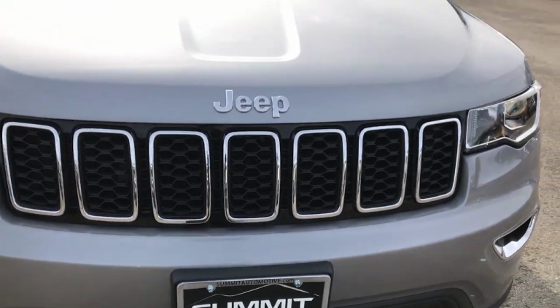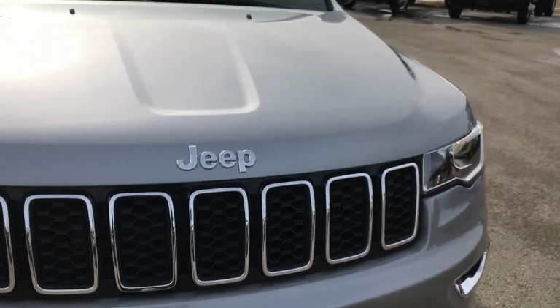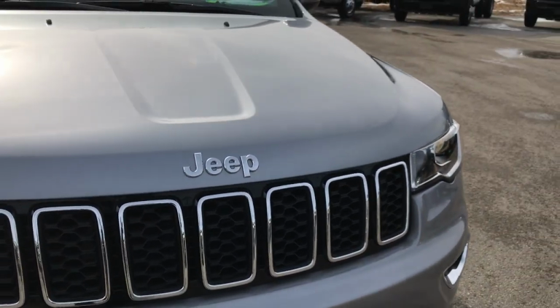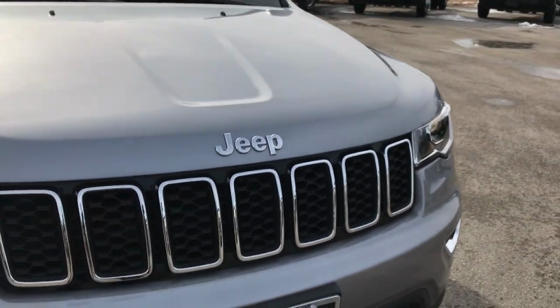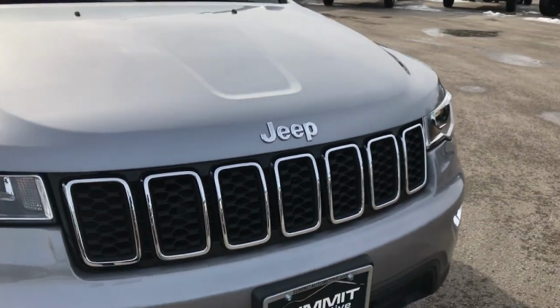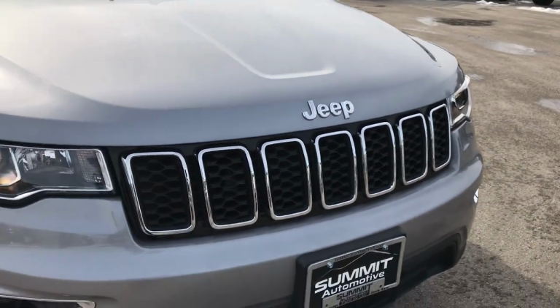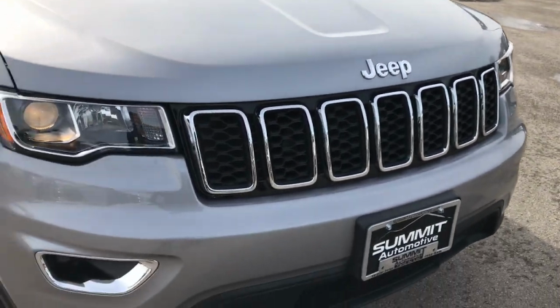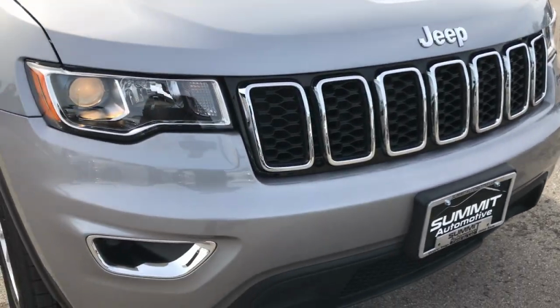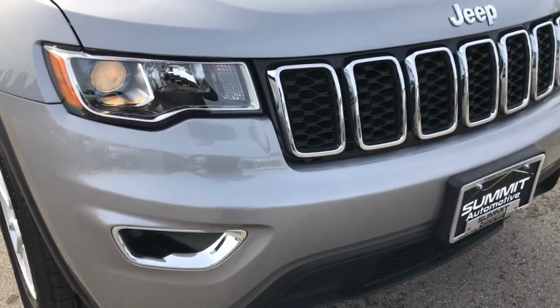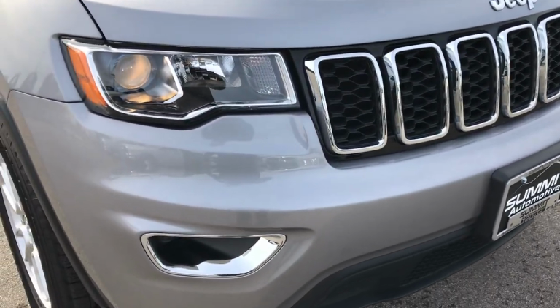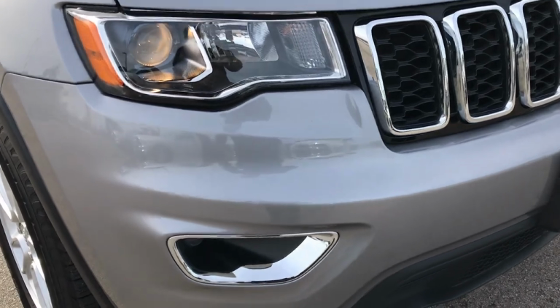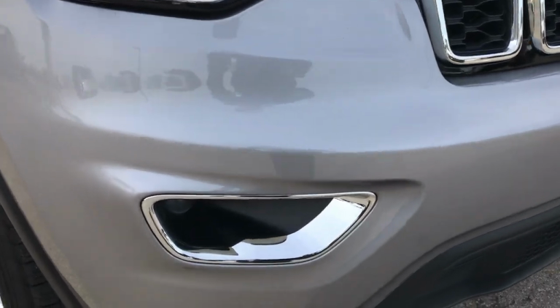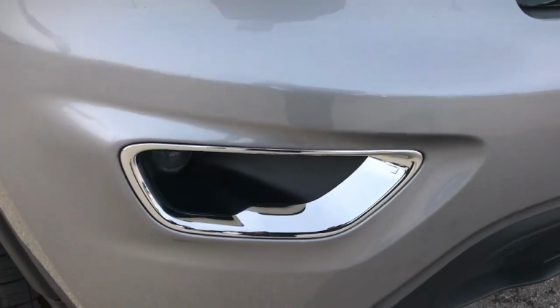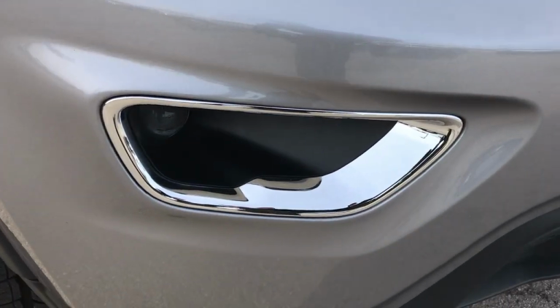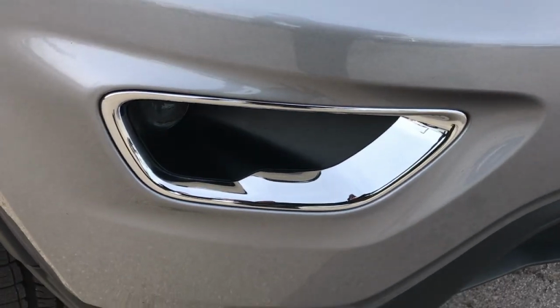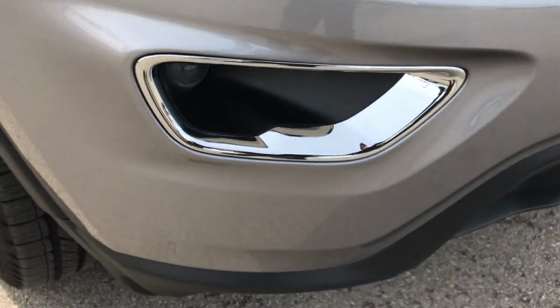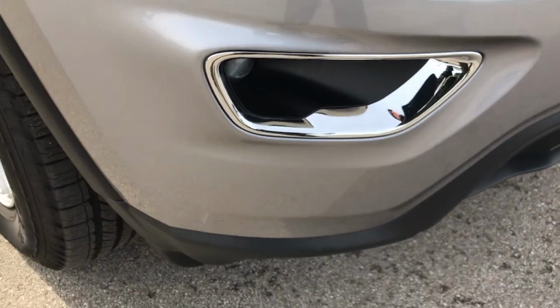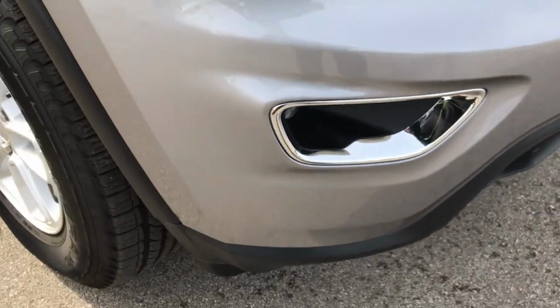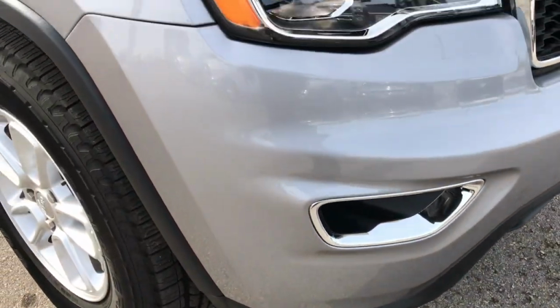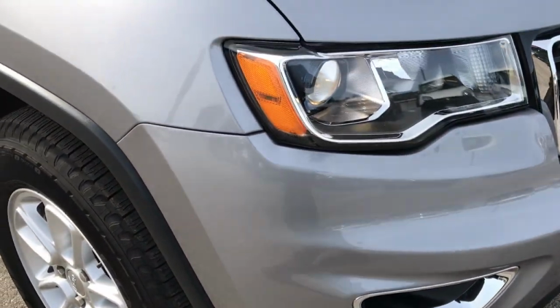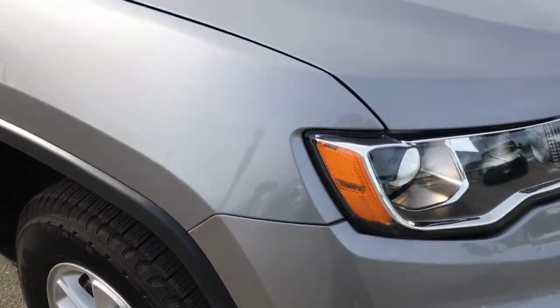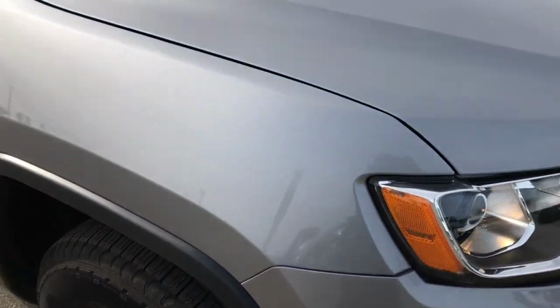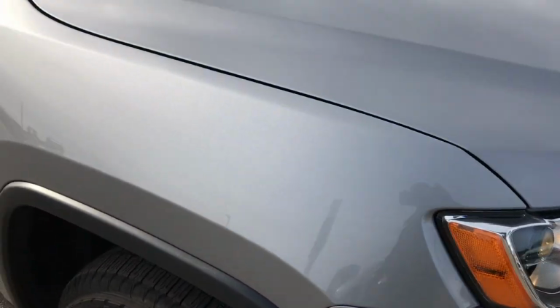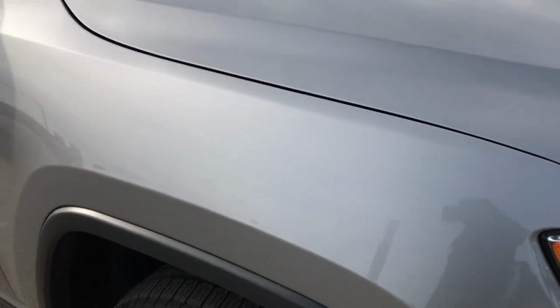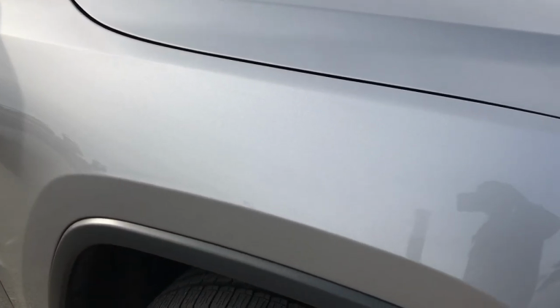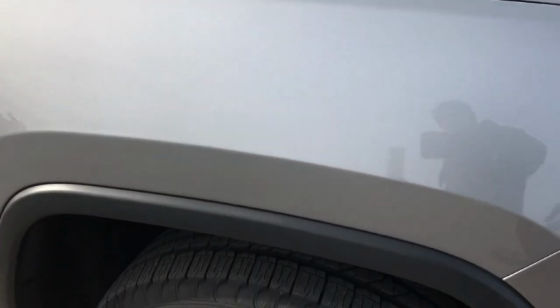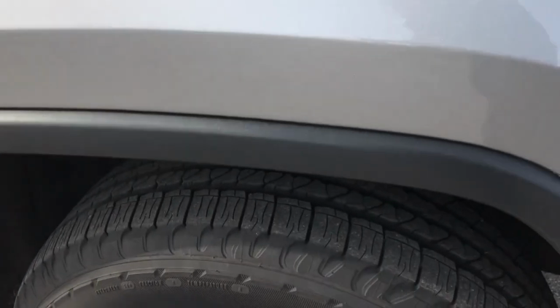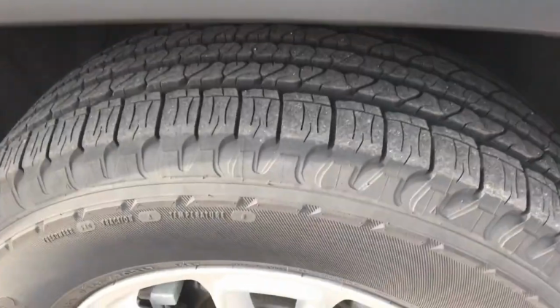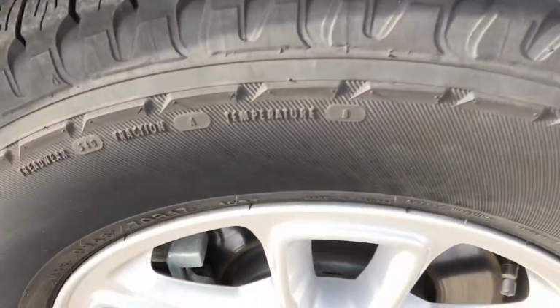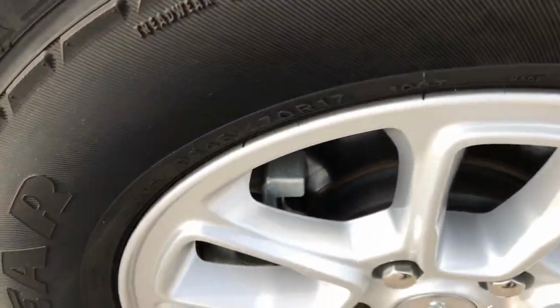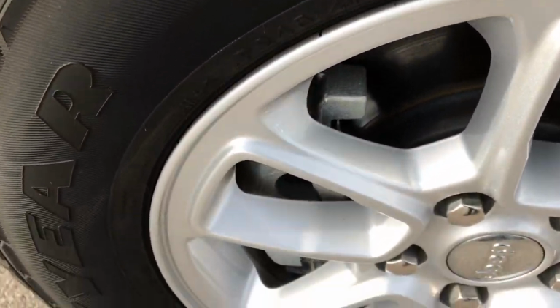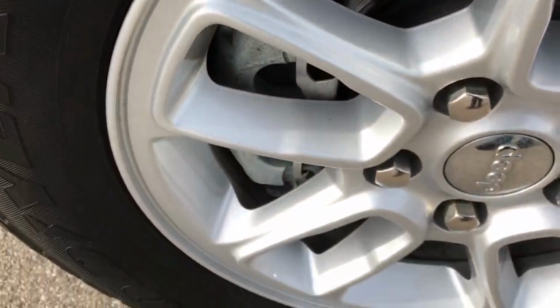I didn't see any dents or dings on that hood. It has the projector lamp headlamps and the projector lamp fog lamps down there. Very nice shiny paint.